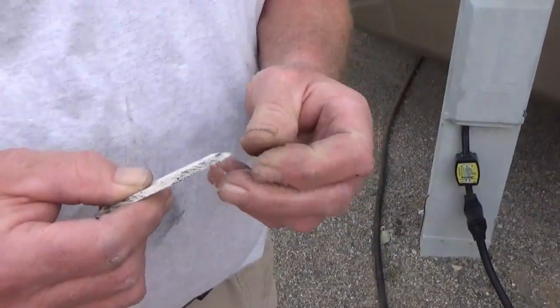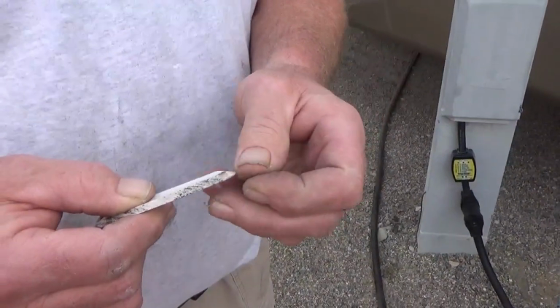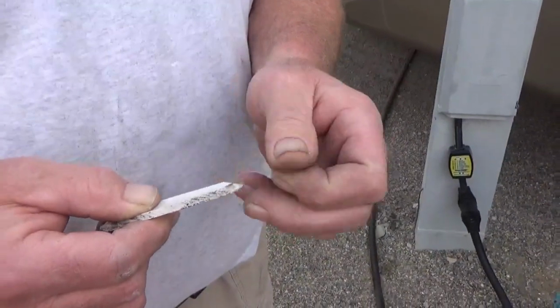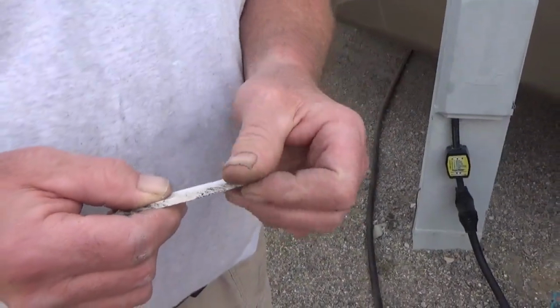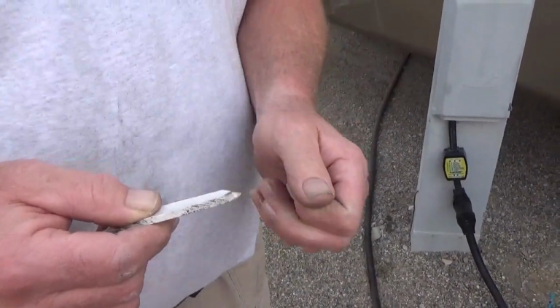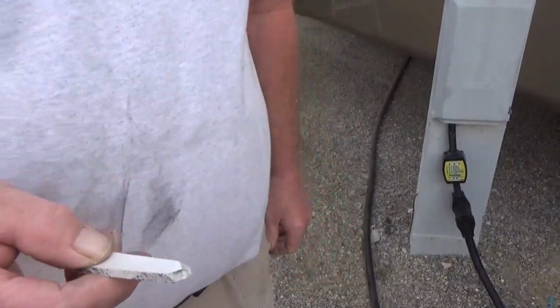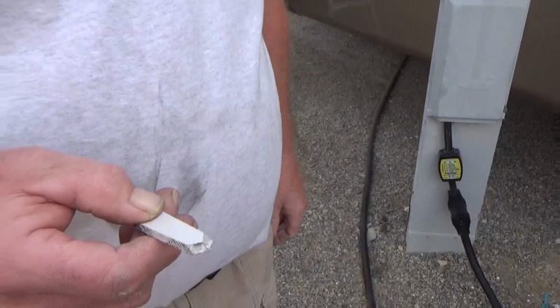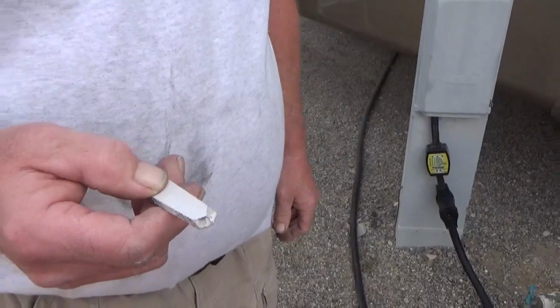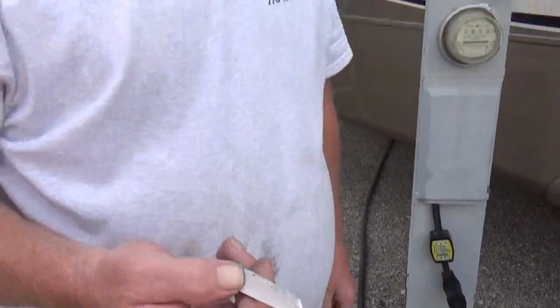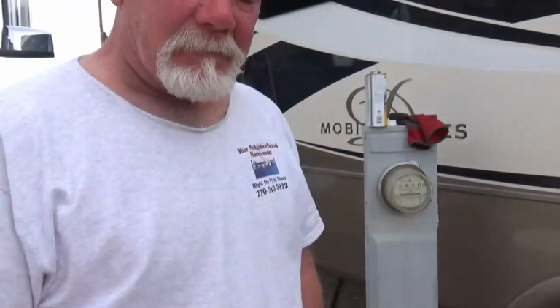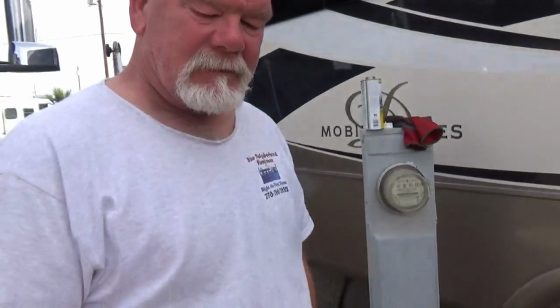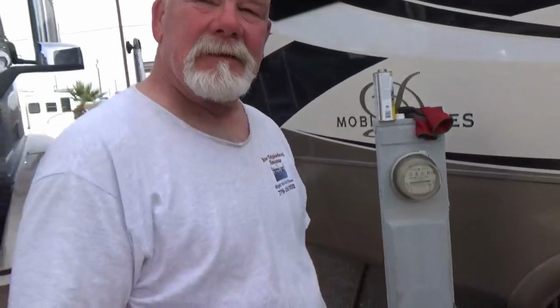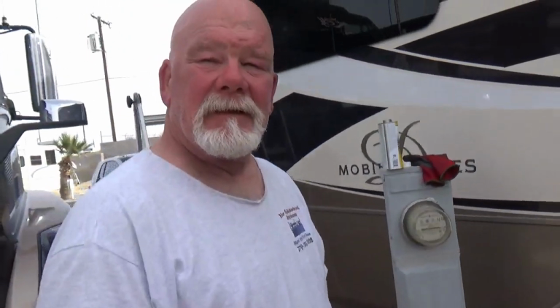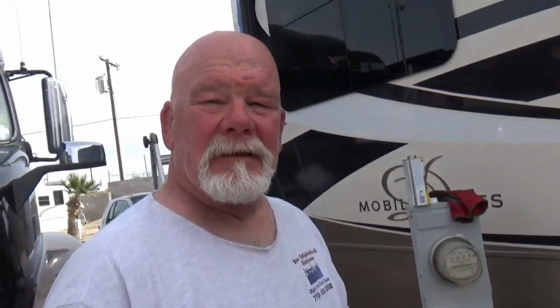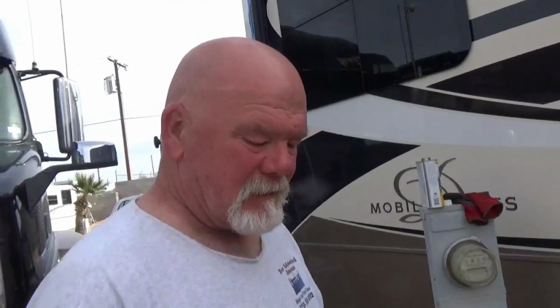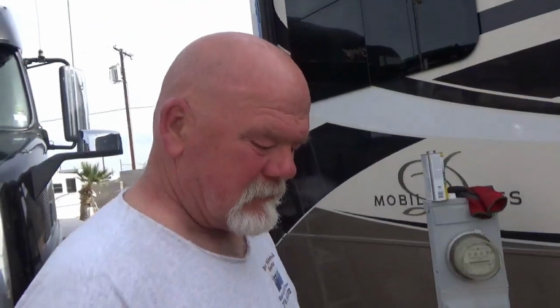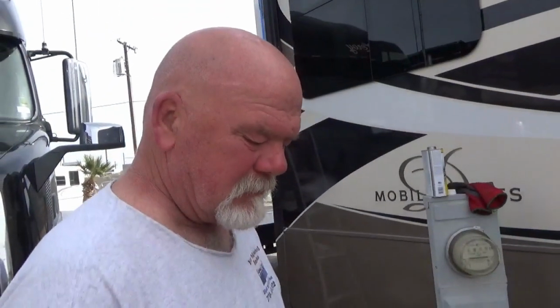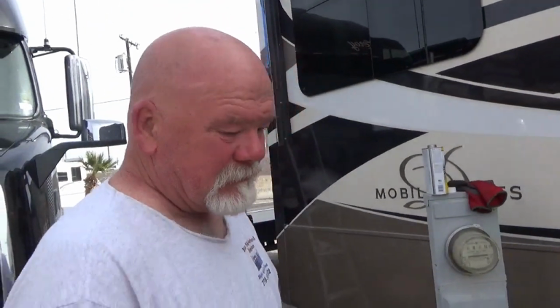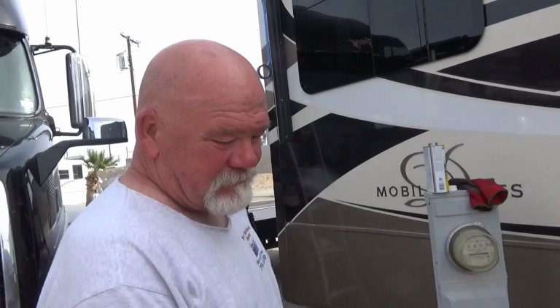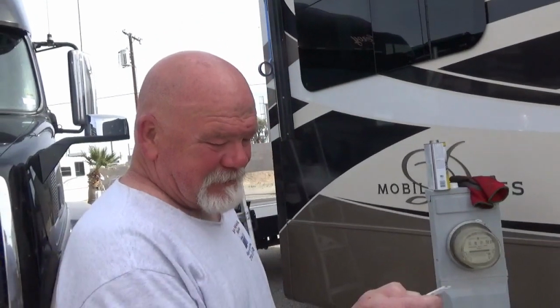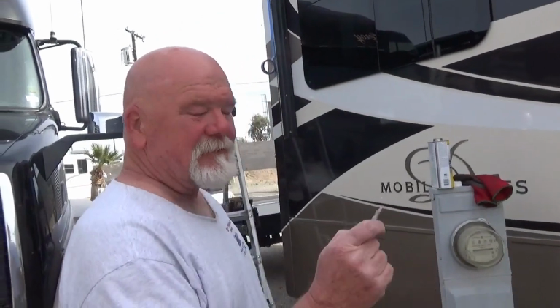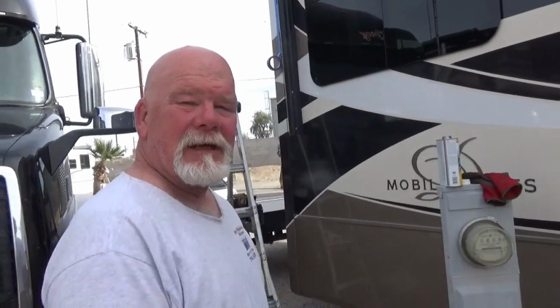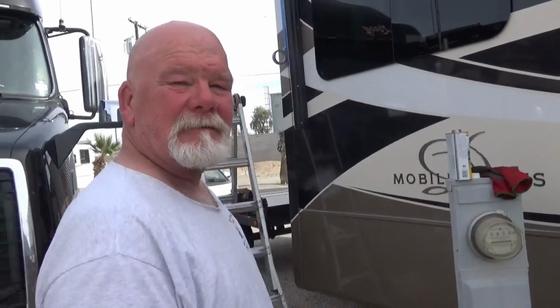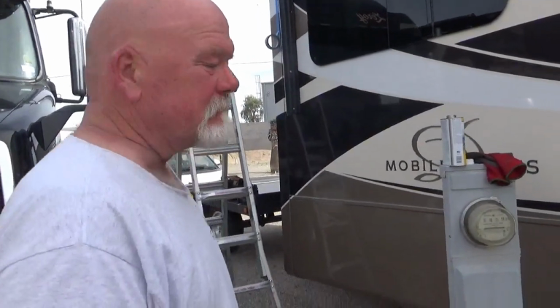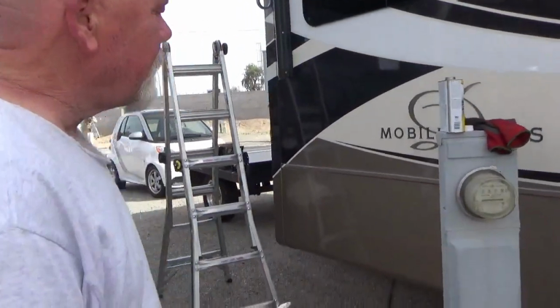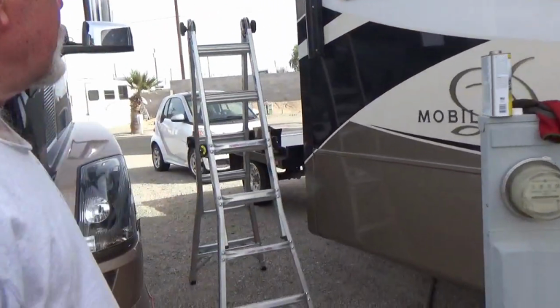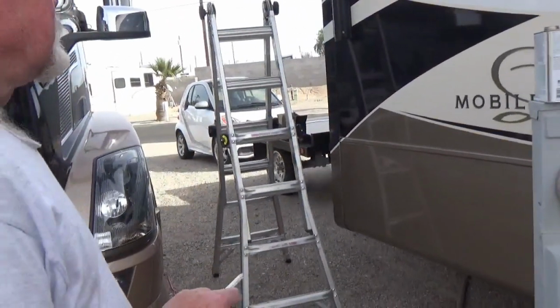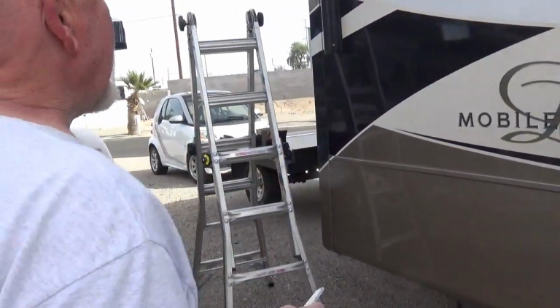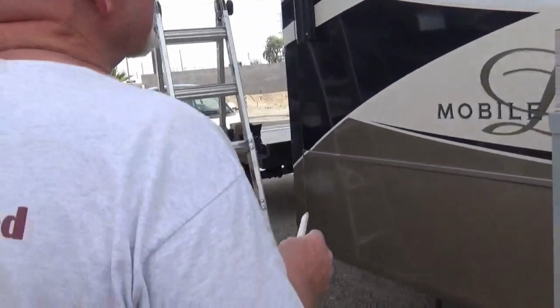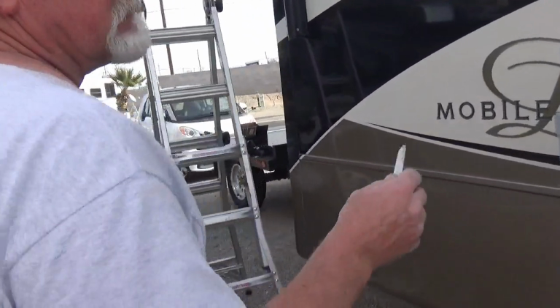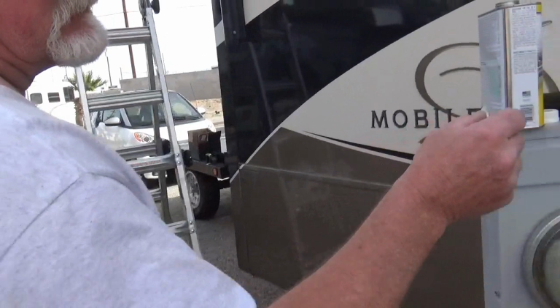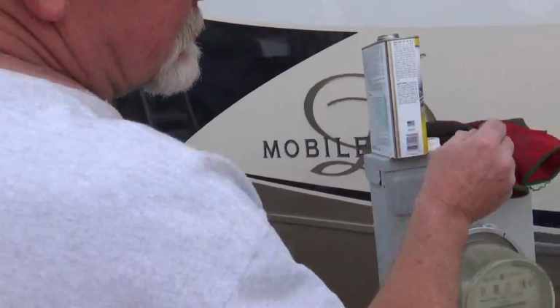Why don't you use a putty knife or some other kind of scraper? They're too flexible. And this just gets right in there and you dig away at it — no scratching. Can you show us? I put it right here and you just keep going.